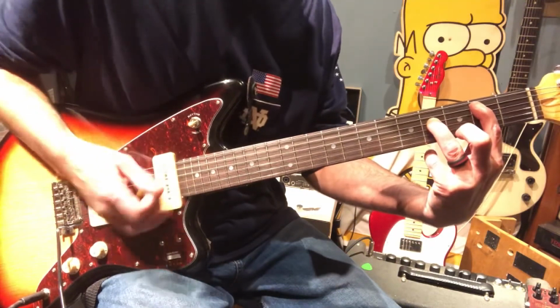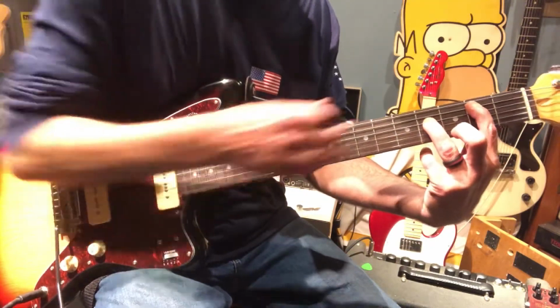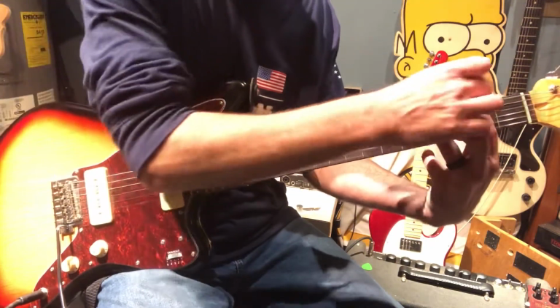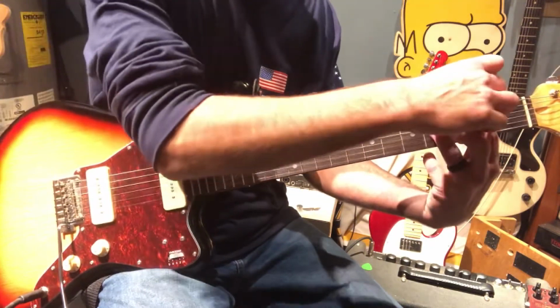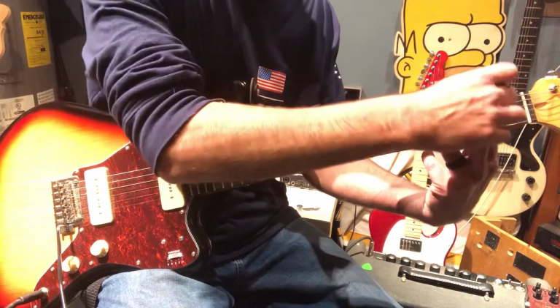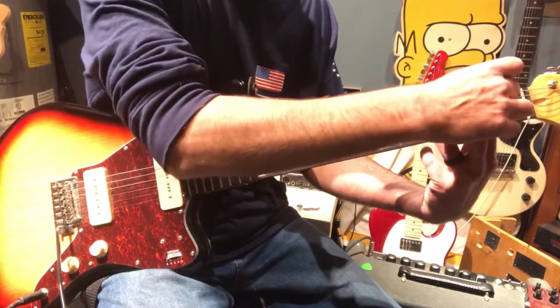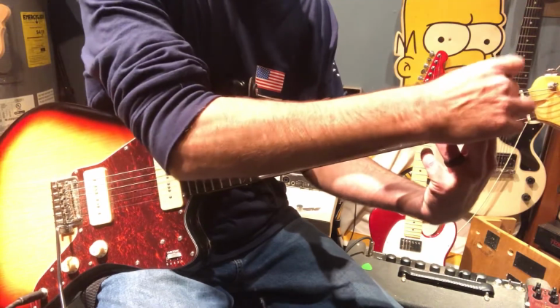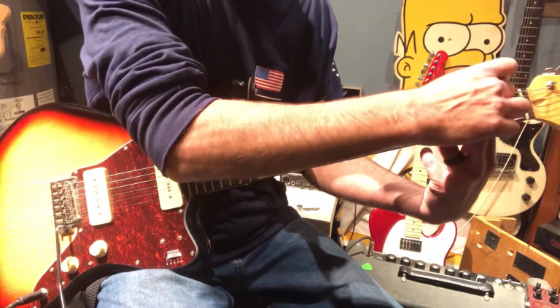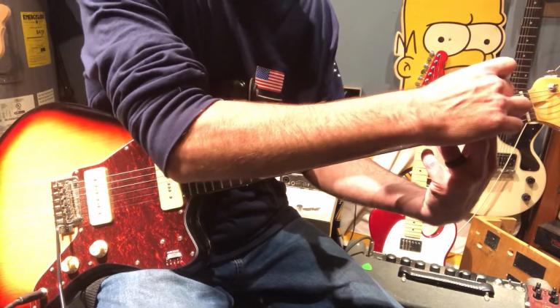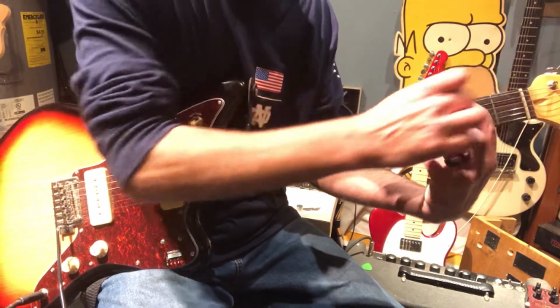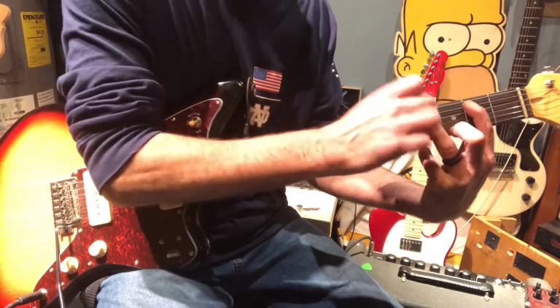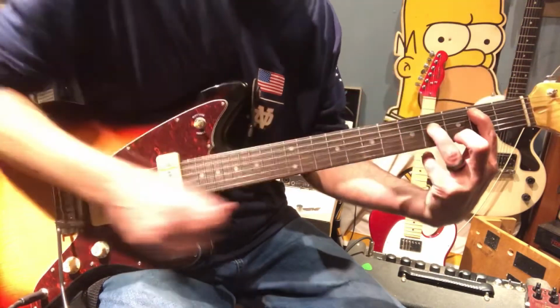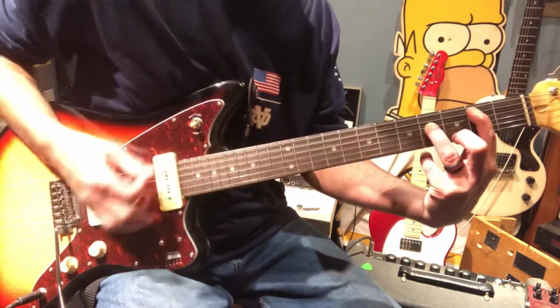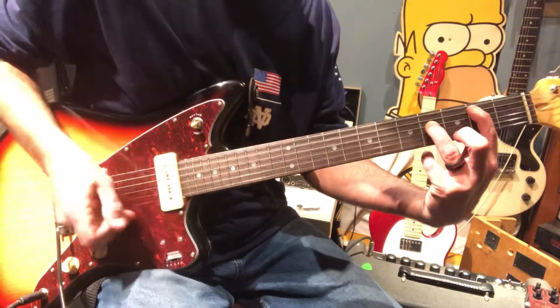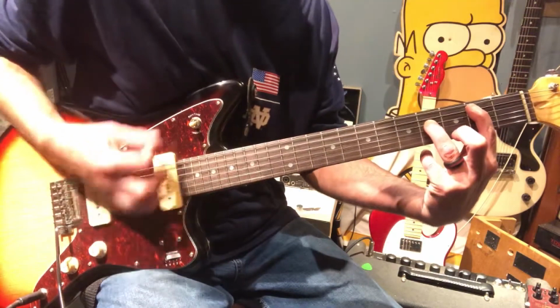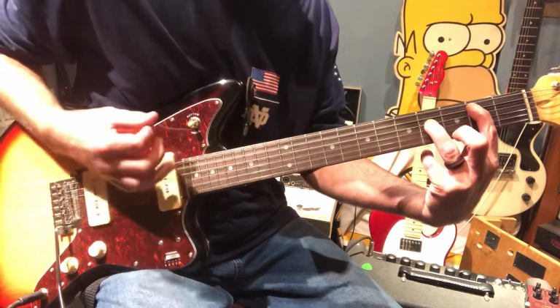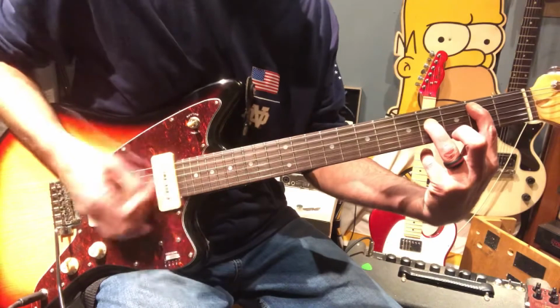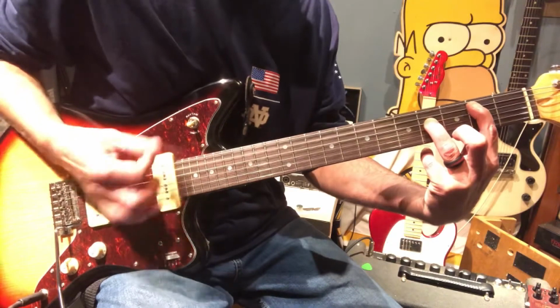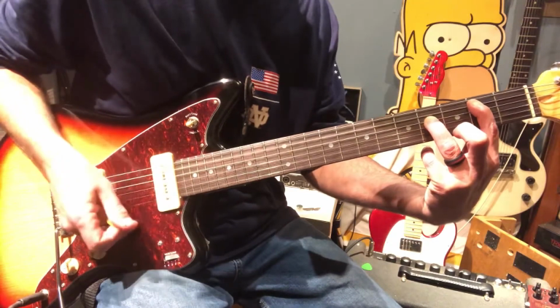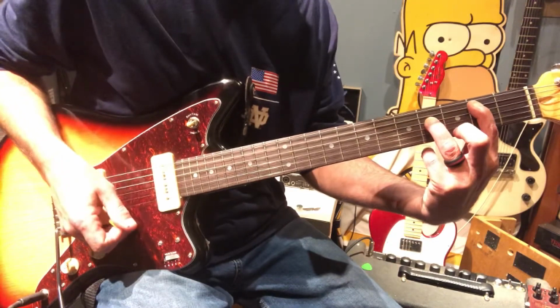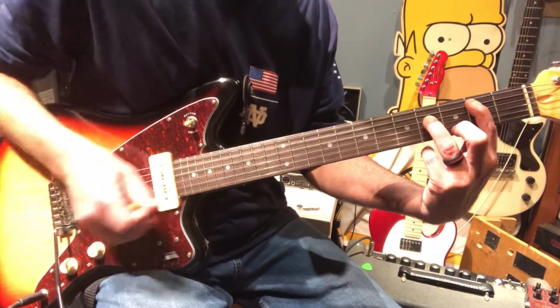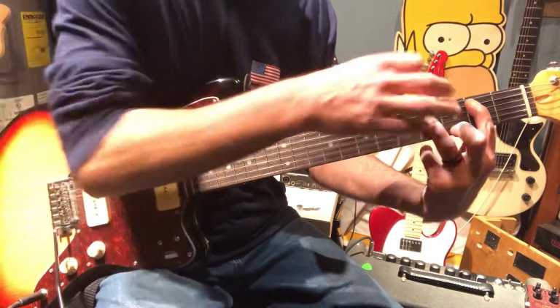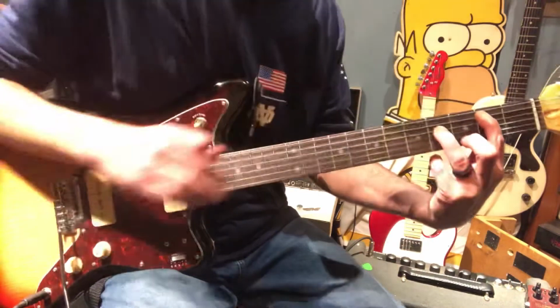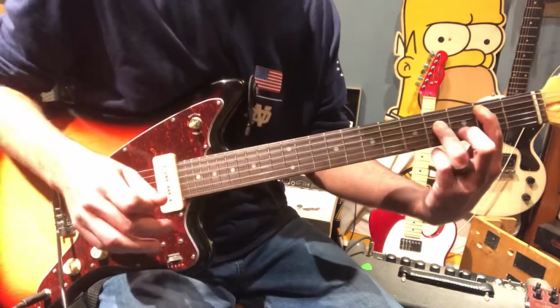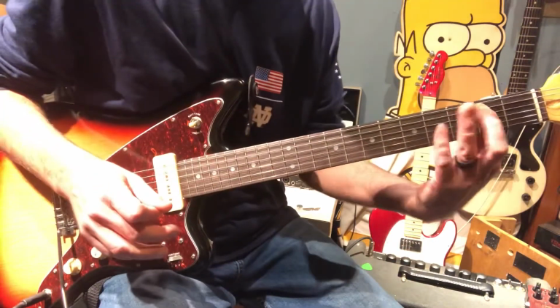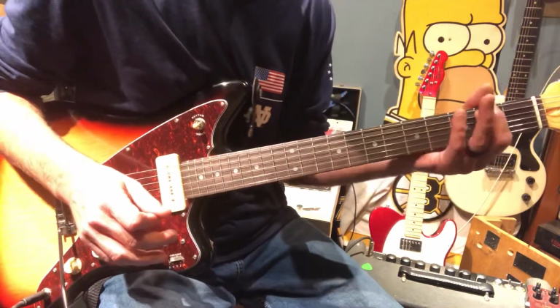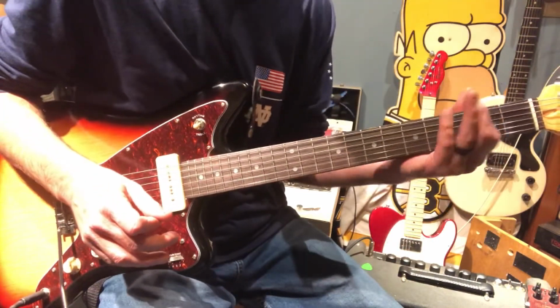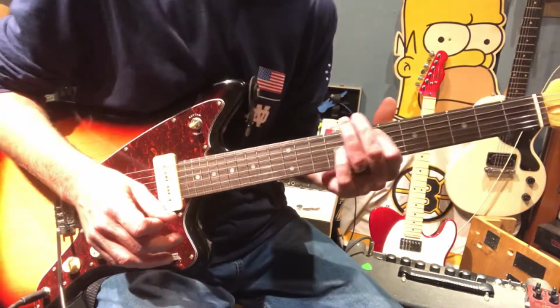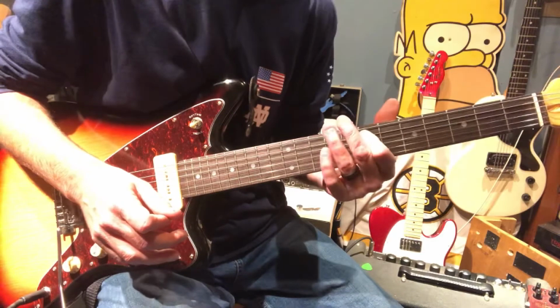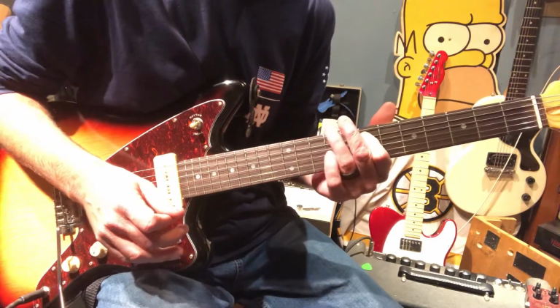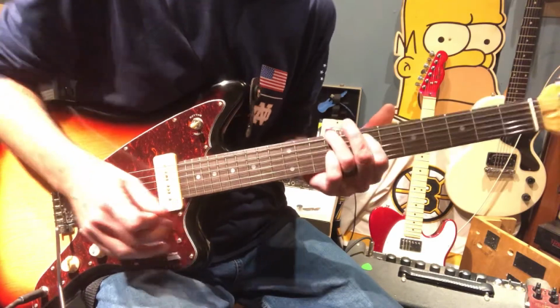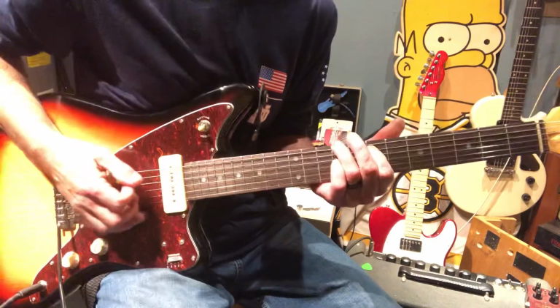Then to the B power chord — muting the top E still — now we're here on the second of the A and the fourth of the D. On the last strum, make sure you hold that A and slide down all the way to seven so you get that sound.